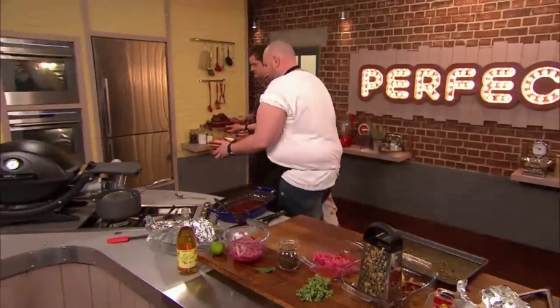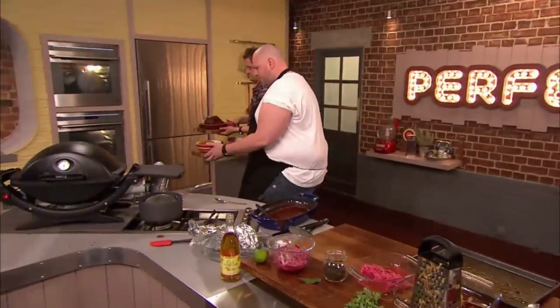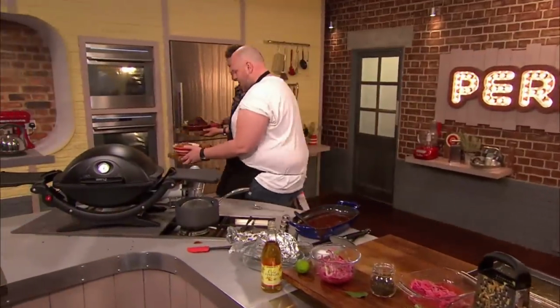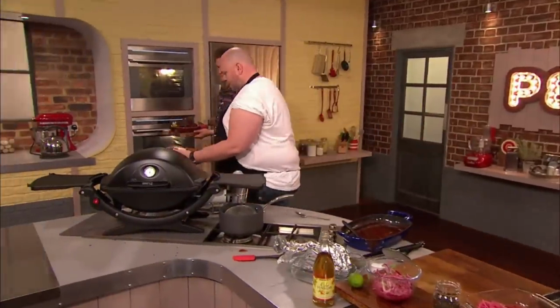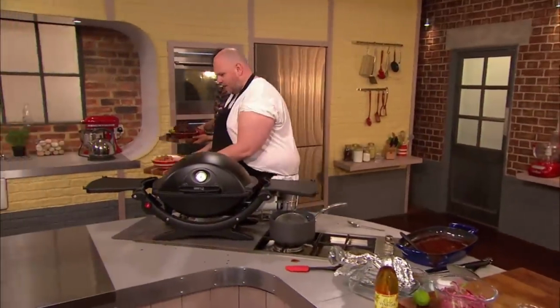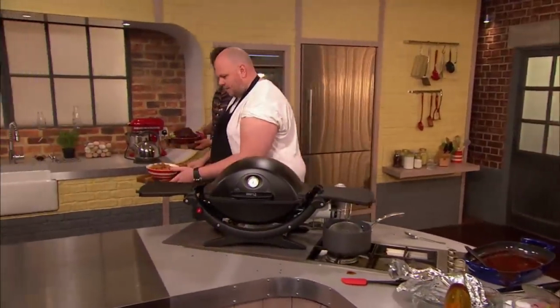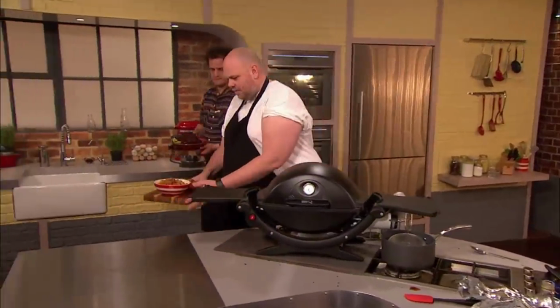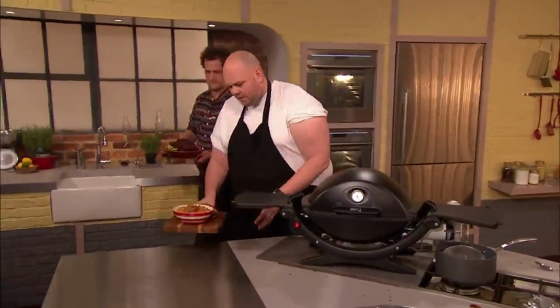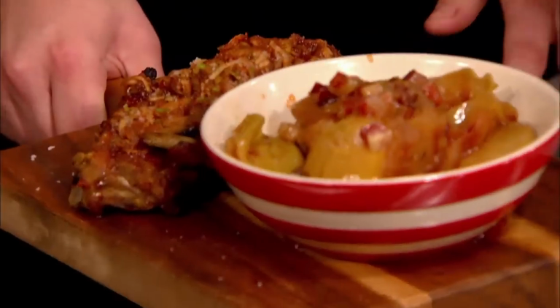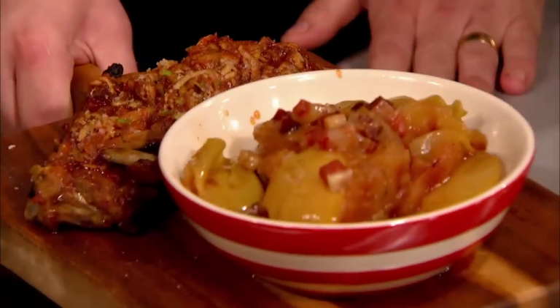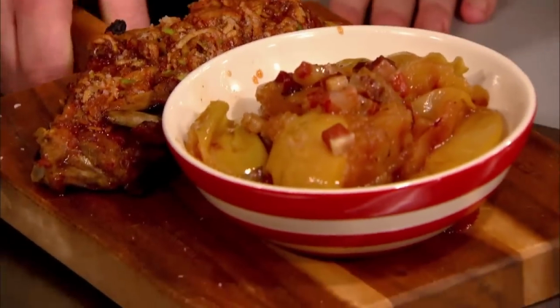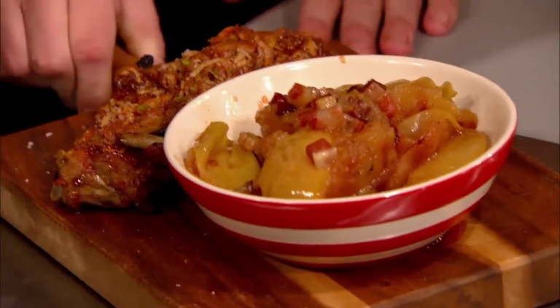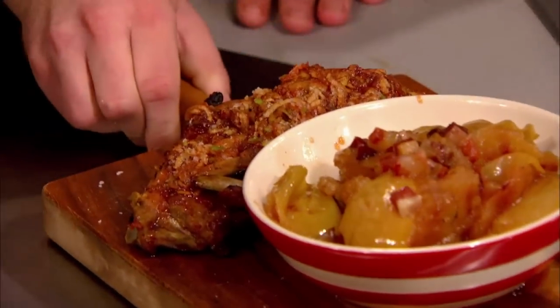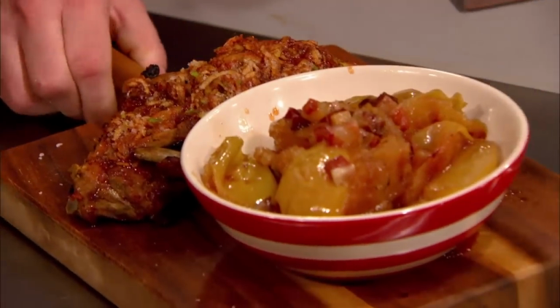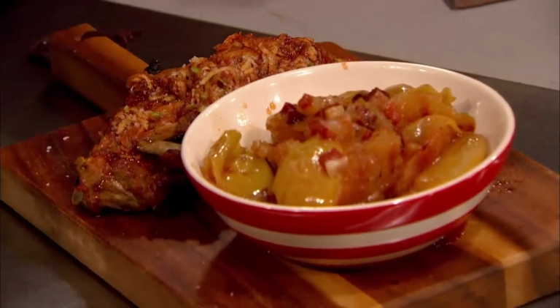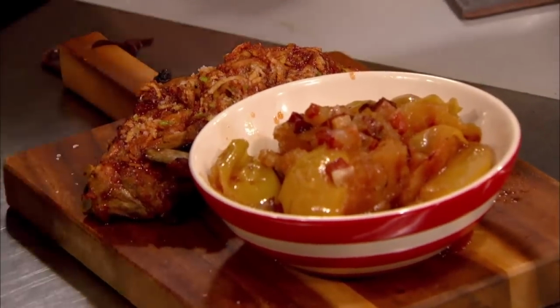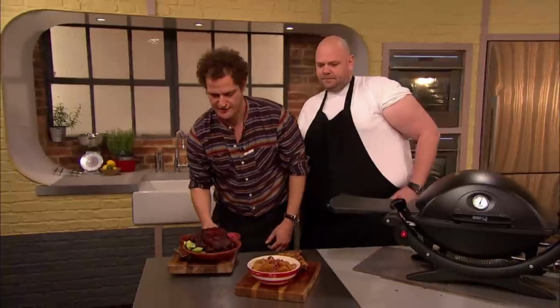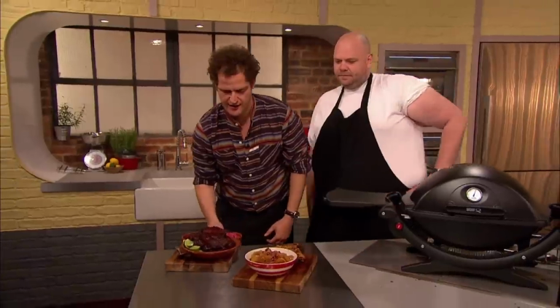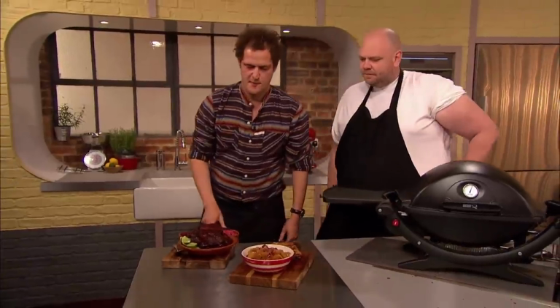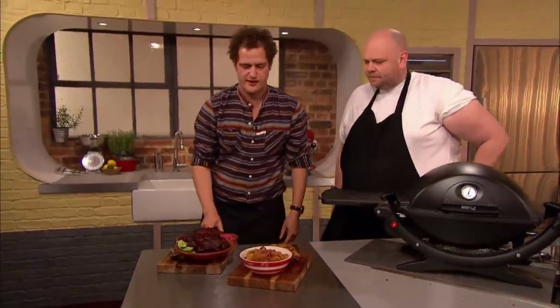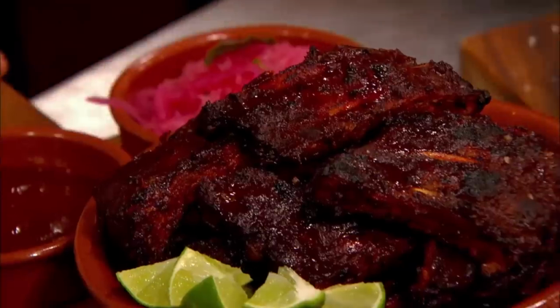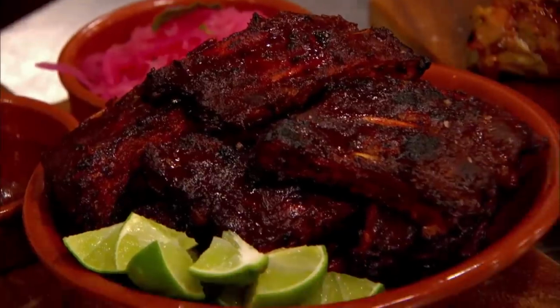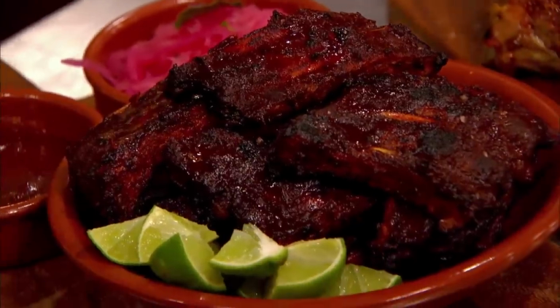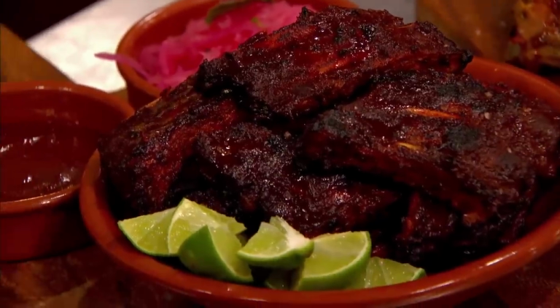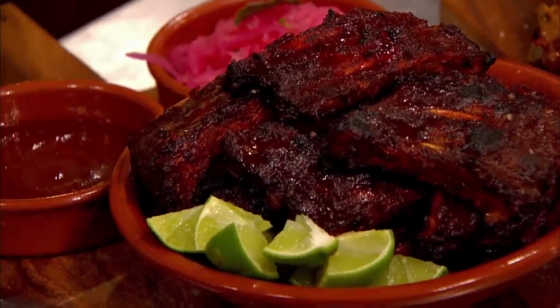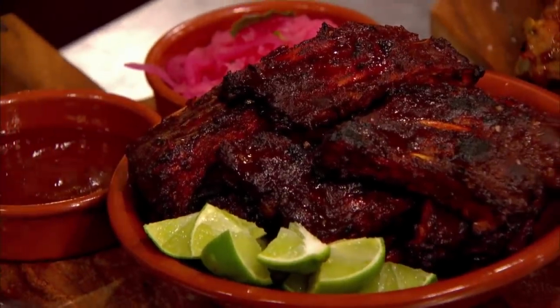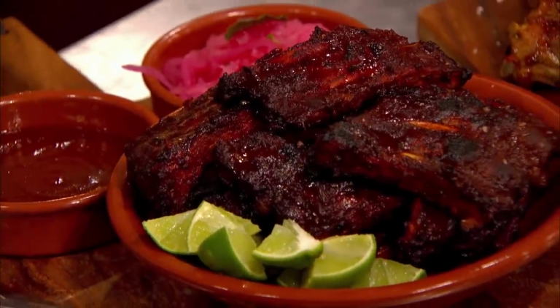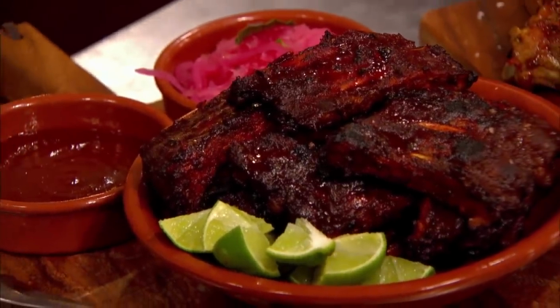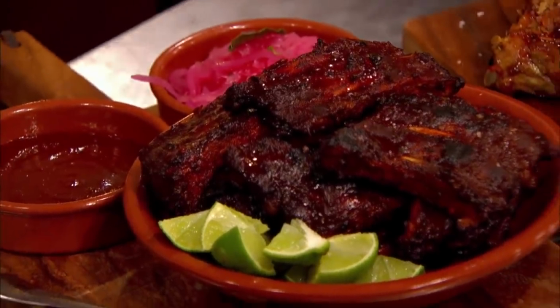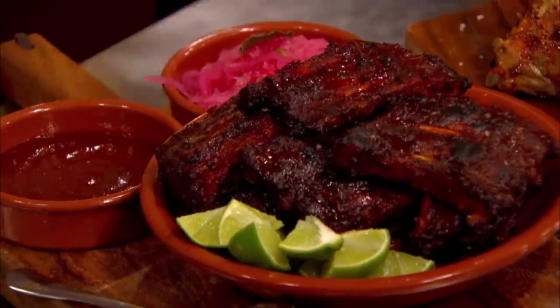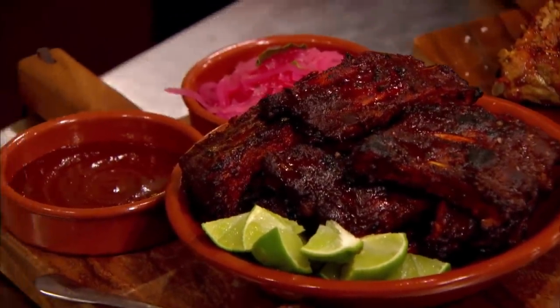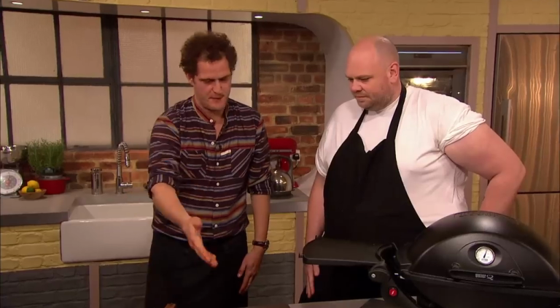This is mine: classic maple and smoked paprika ribs. And this is my classic Mexican chili ribs with pink pickled onions. Beautiful.